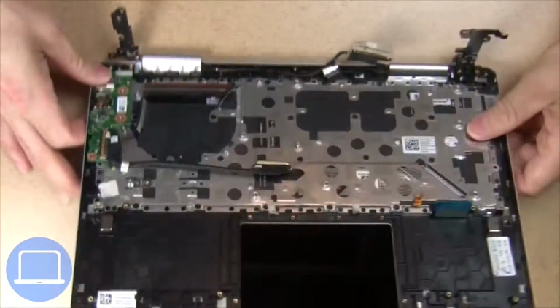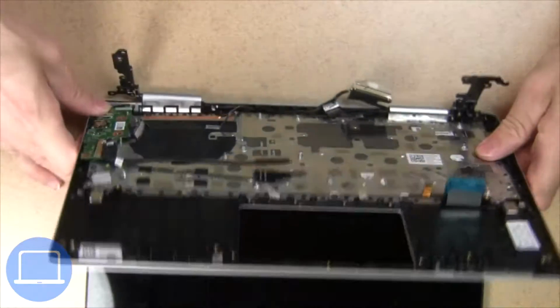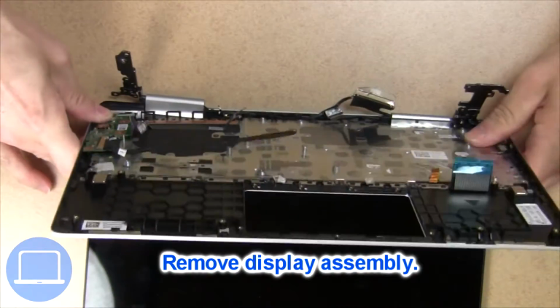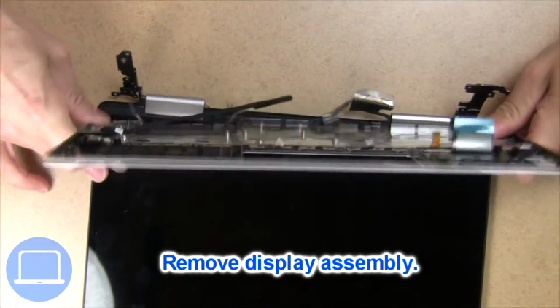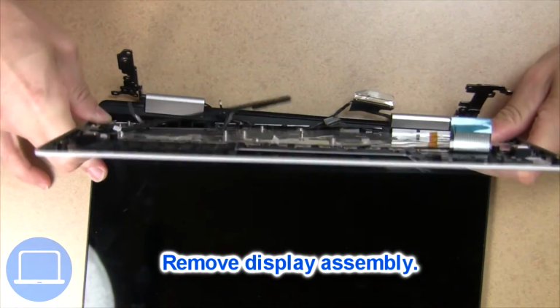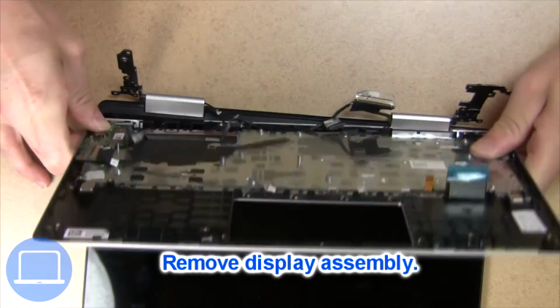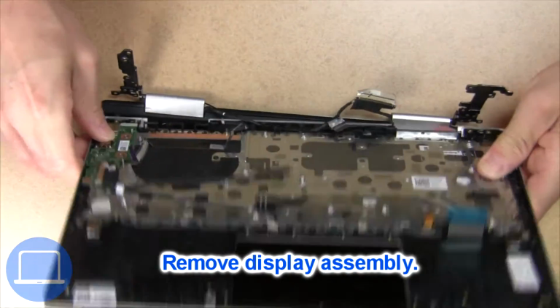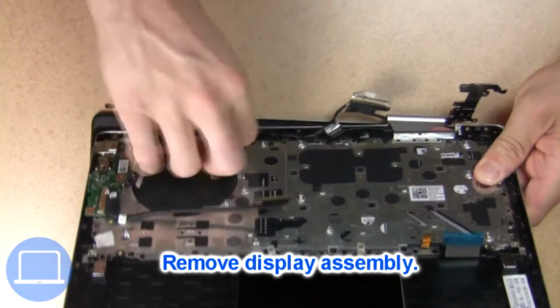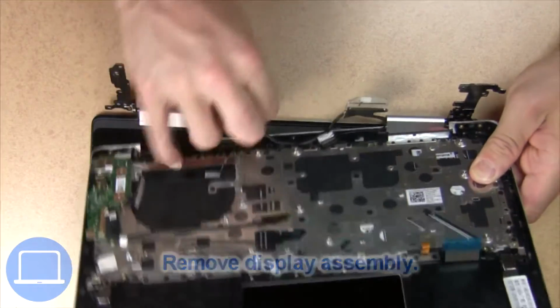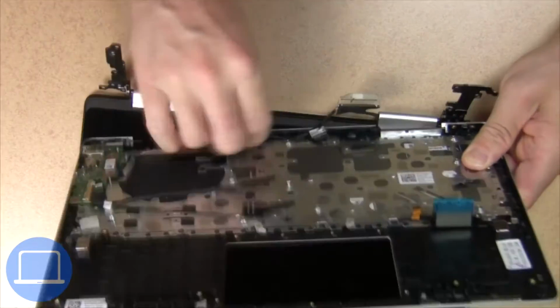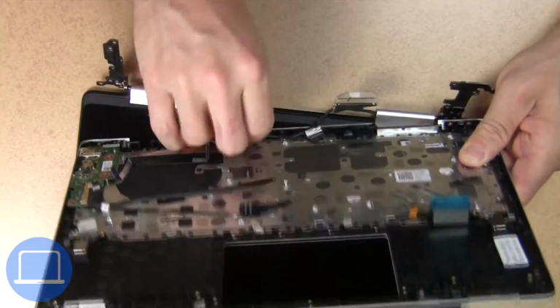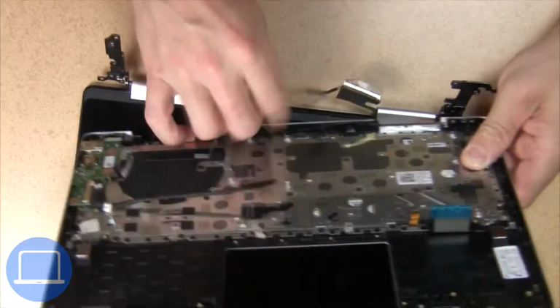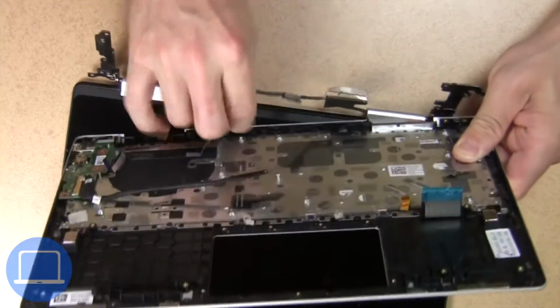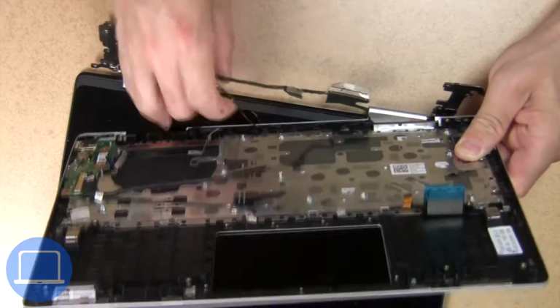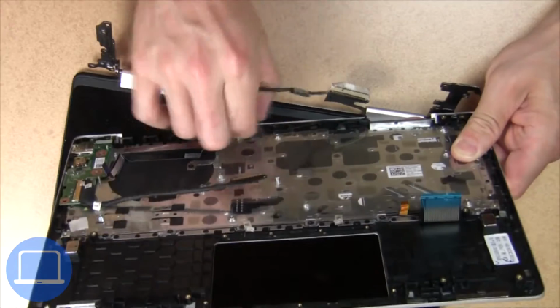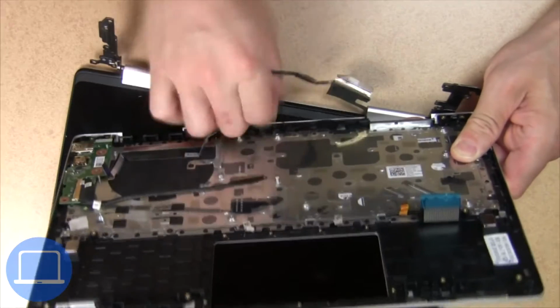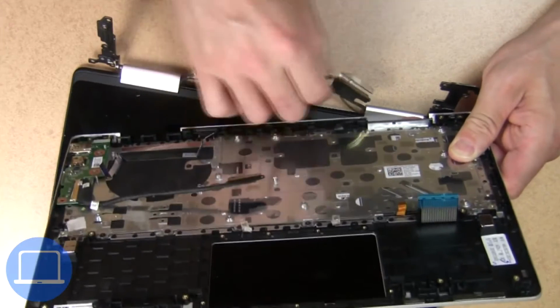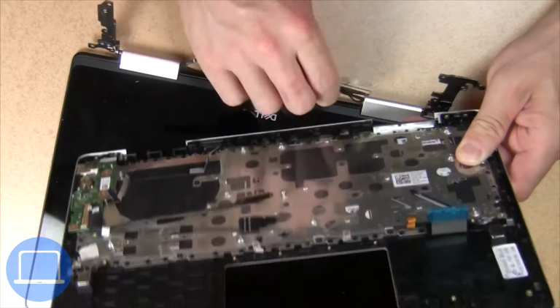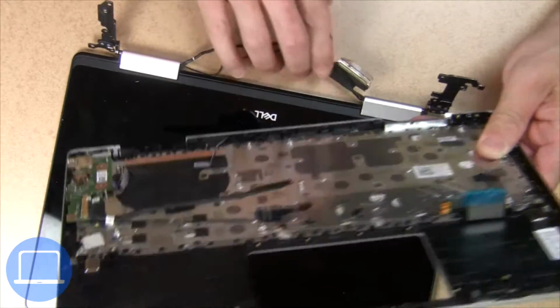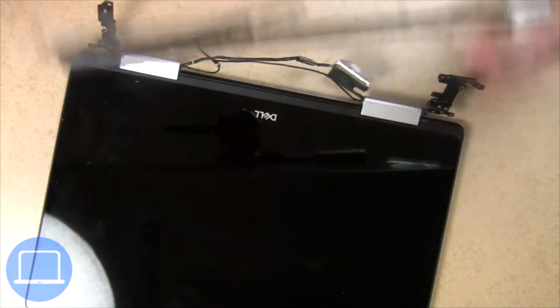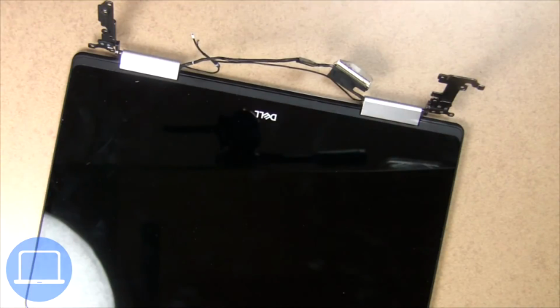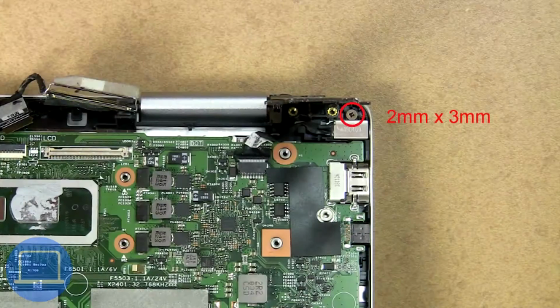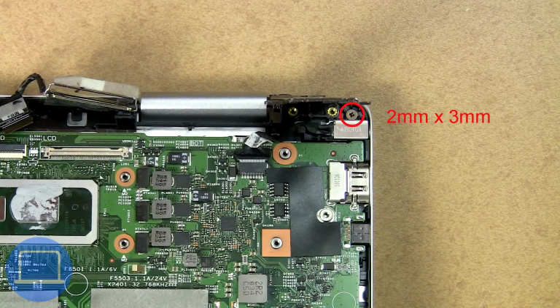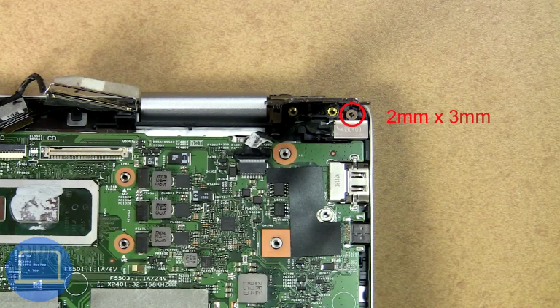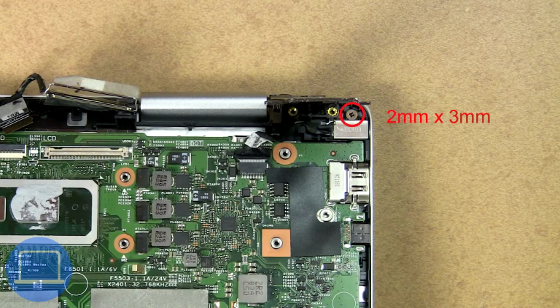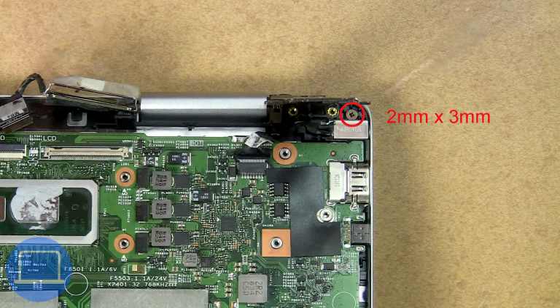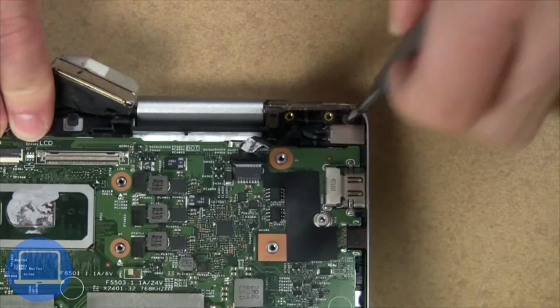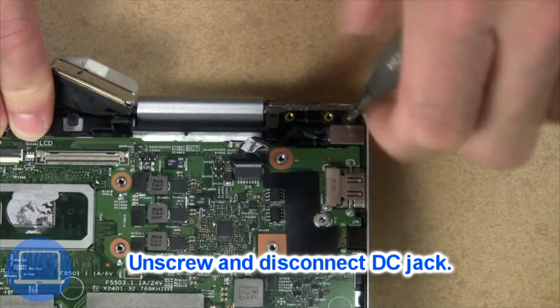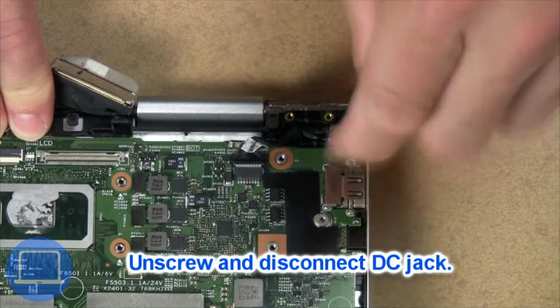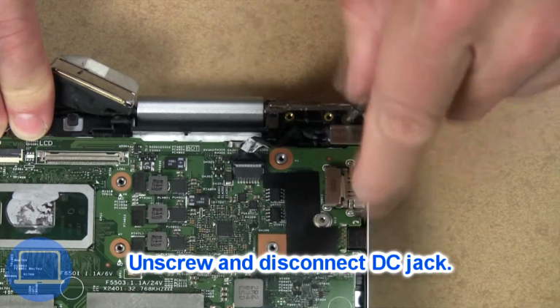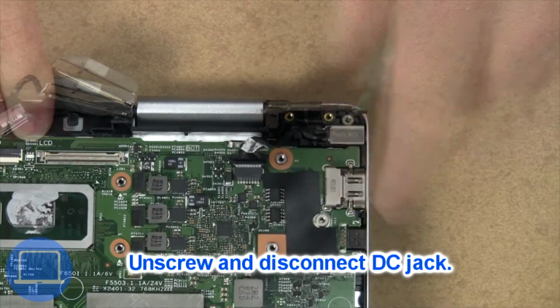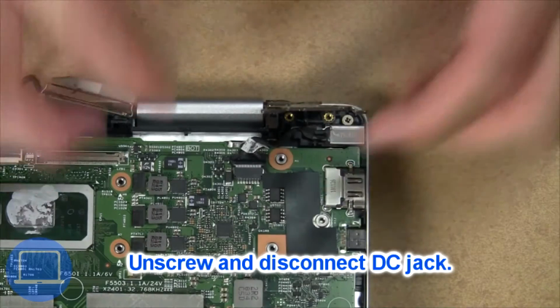Now separate the display assembly from the palm rest. Now unscrew and disconnect the DC jack.